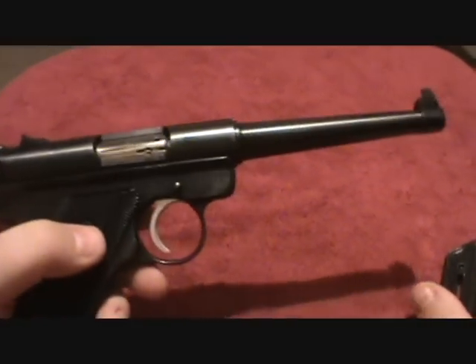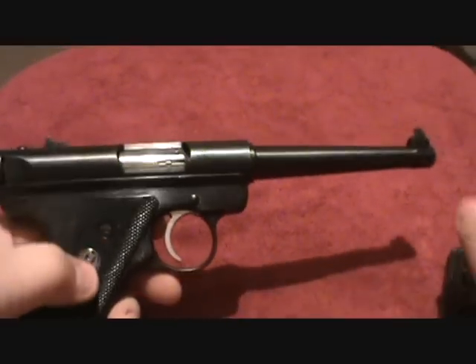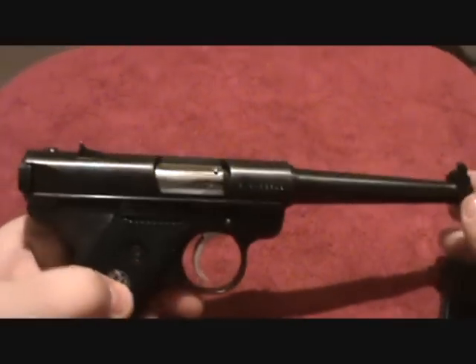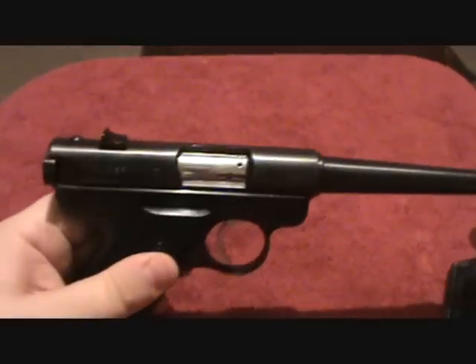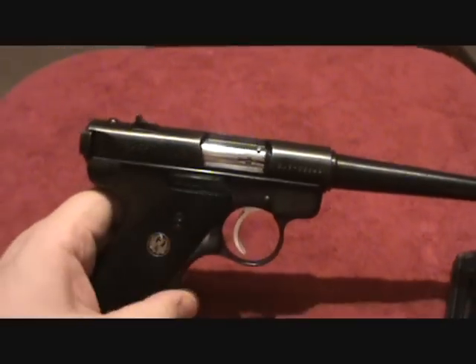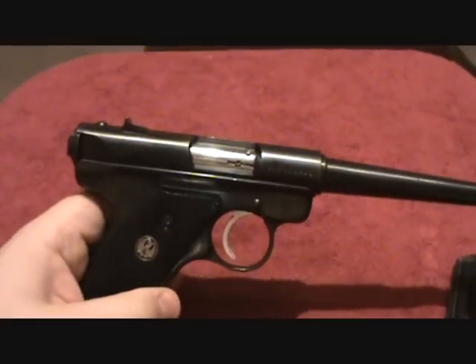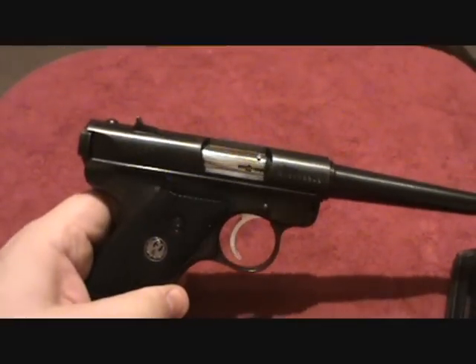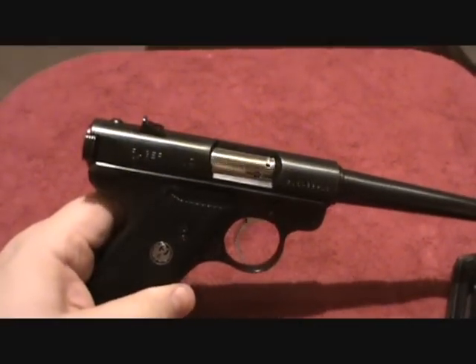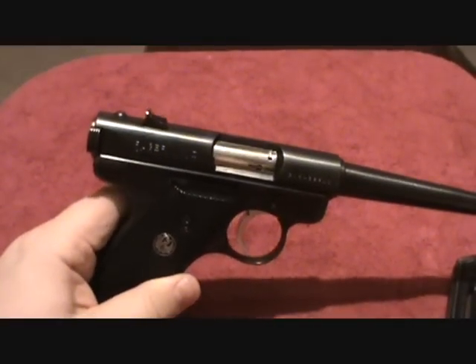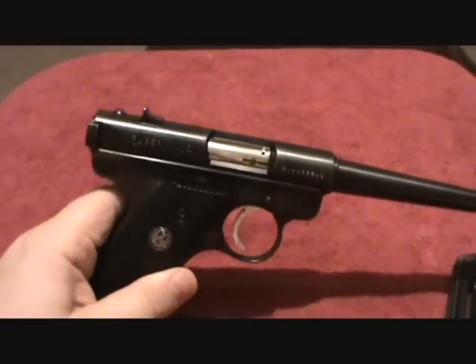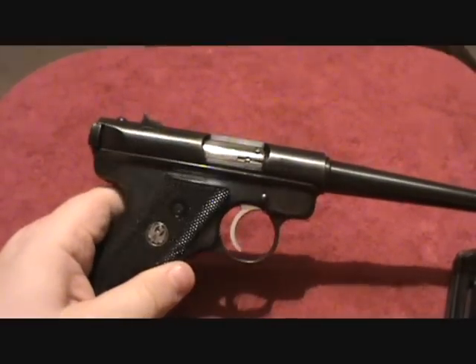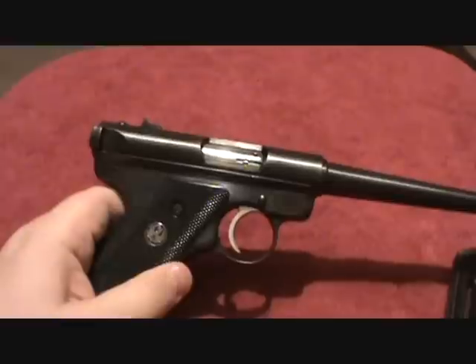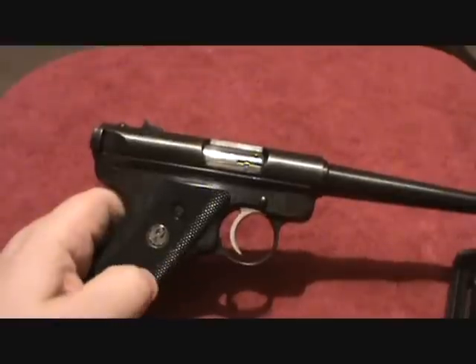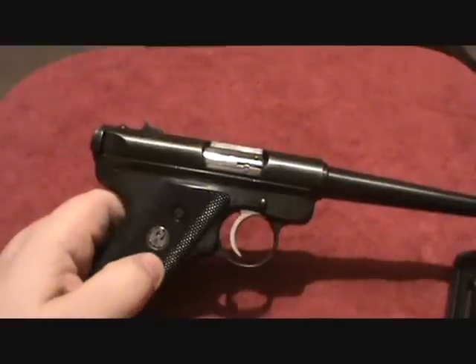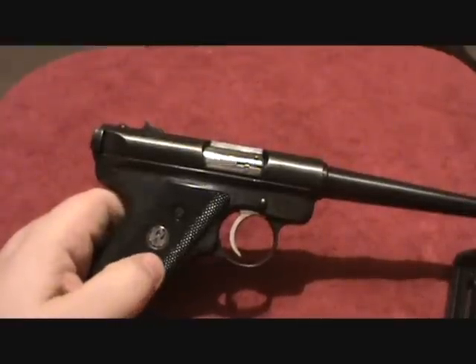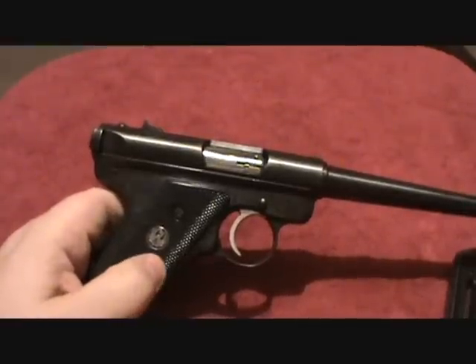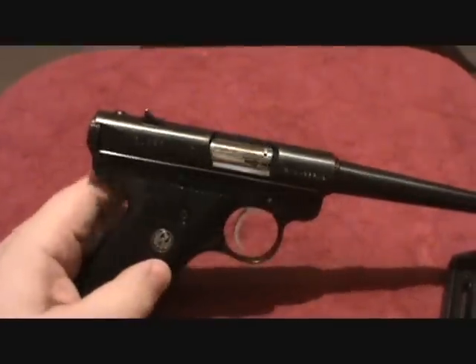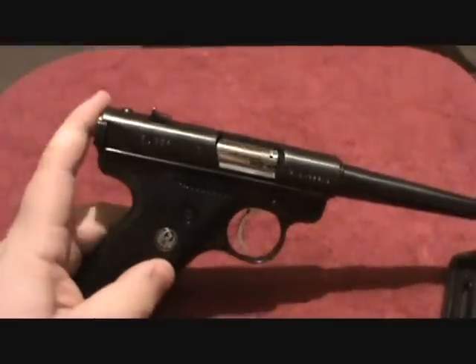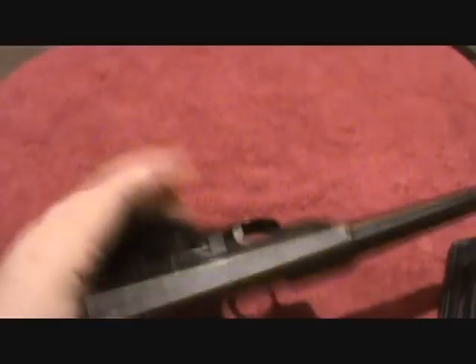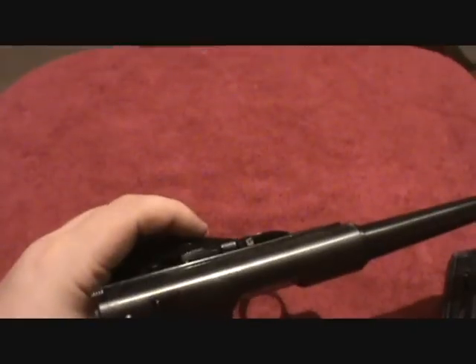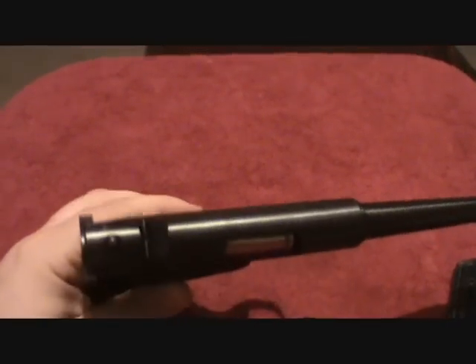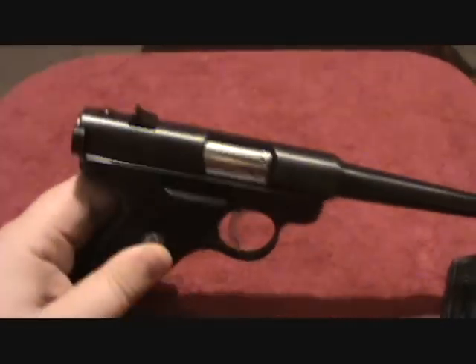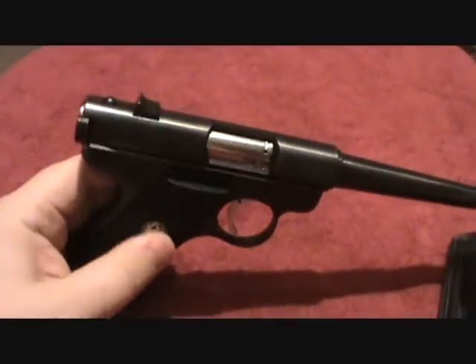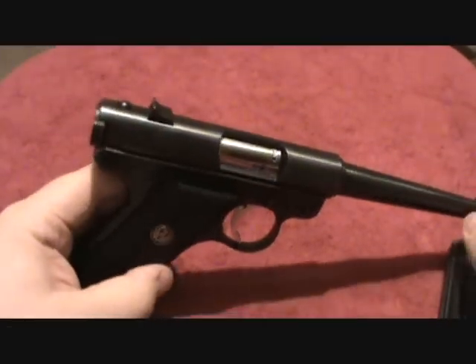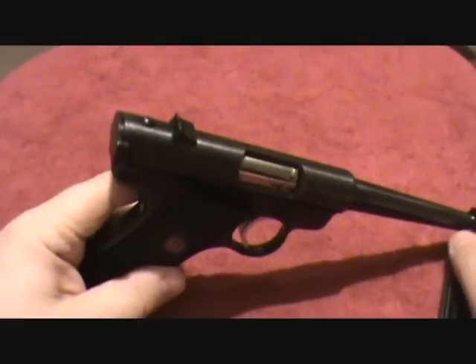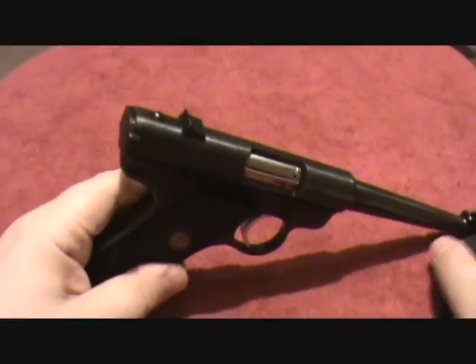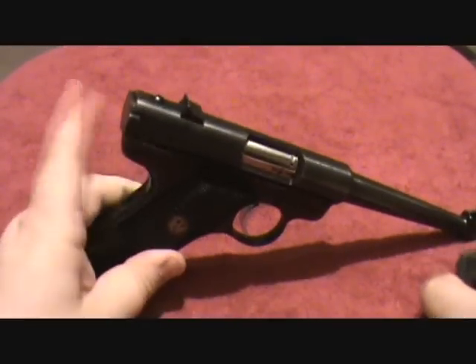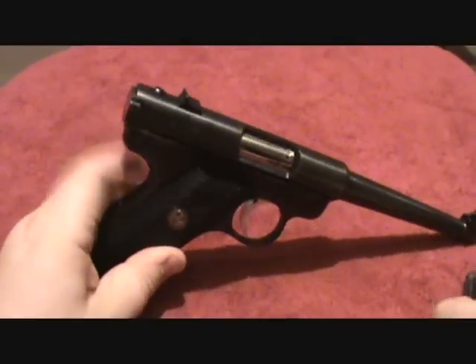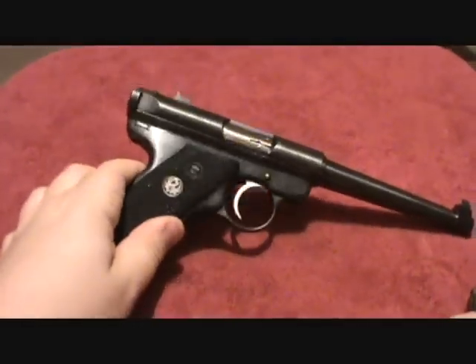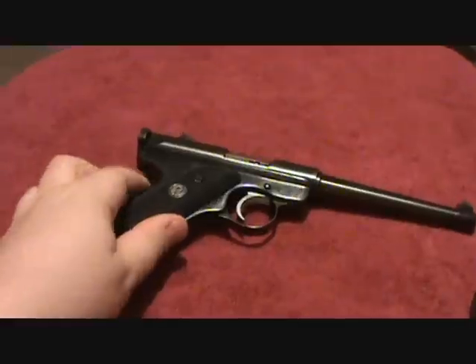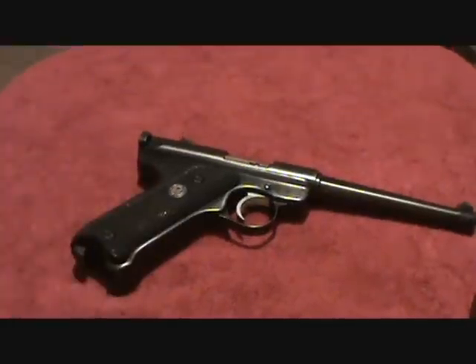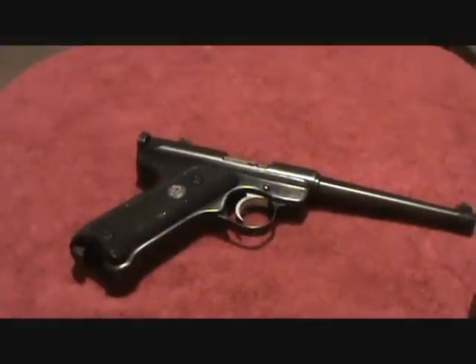The first time I fired it, it was really dirty — I hadn't even cleaned it when I got it, and it was really dirty. I took it out and it was just eating everything. I'll go ahead now and strip it down for you guys.